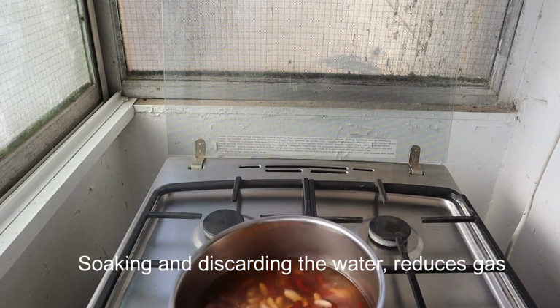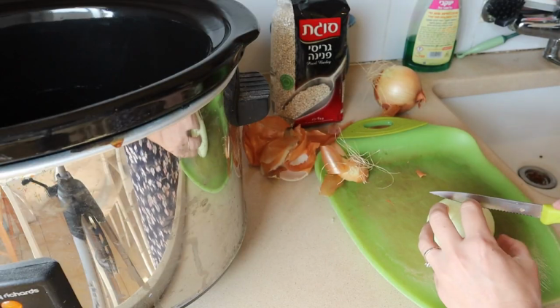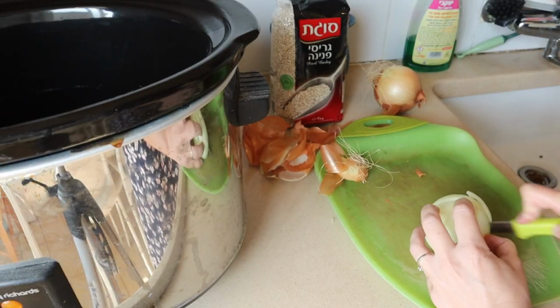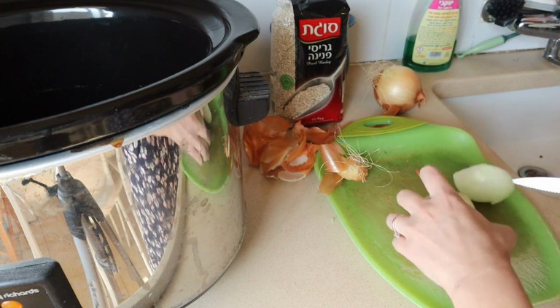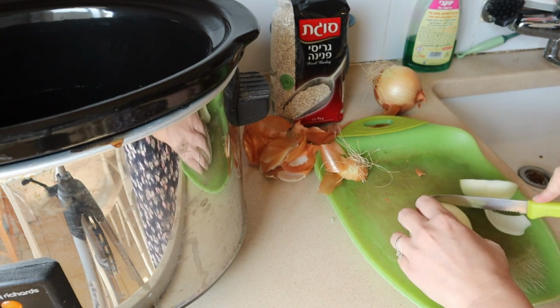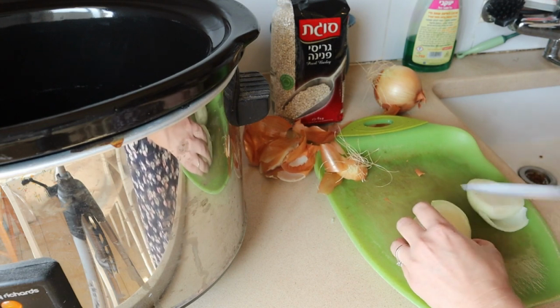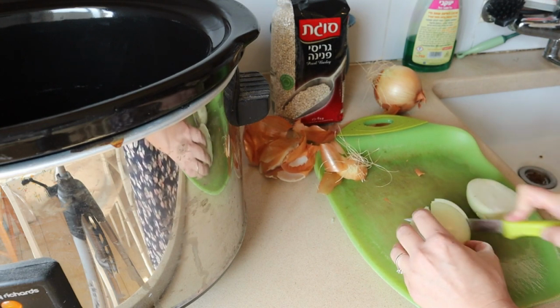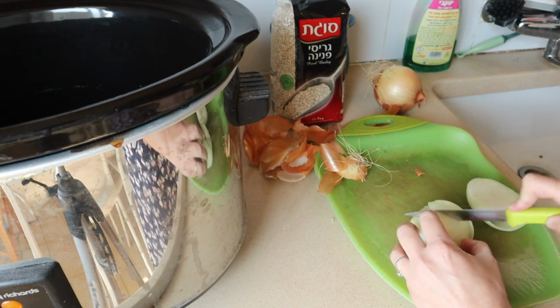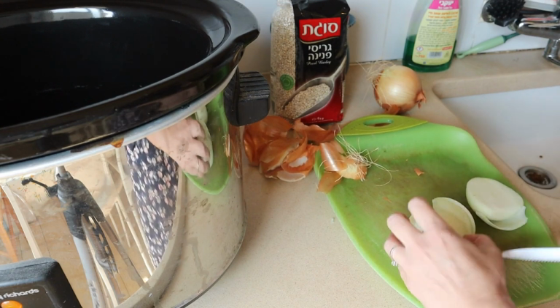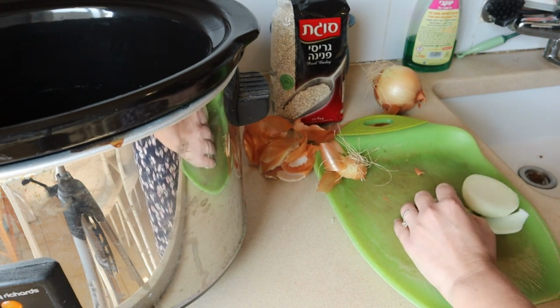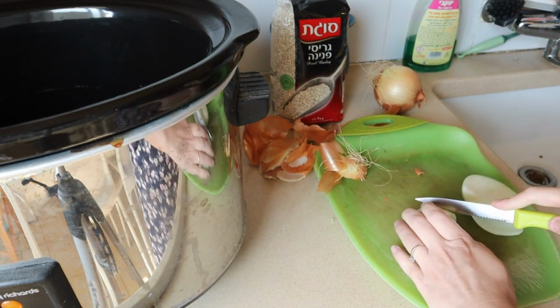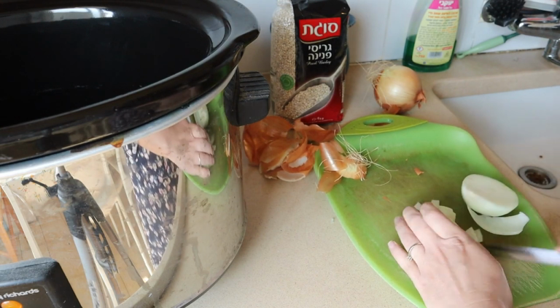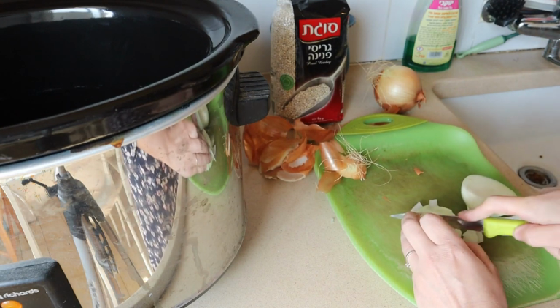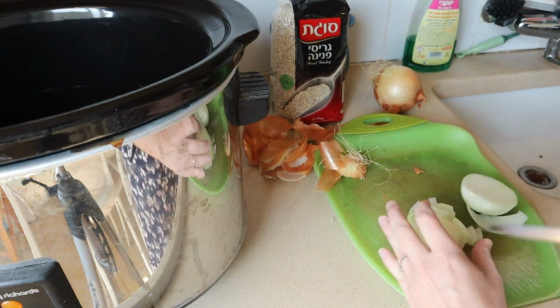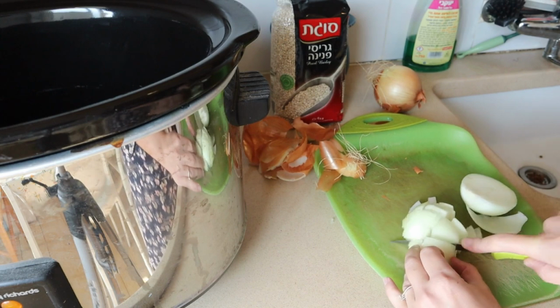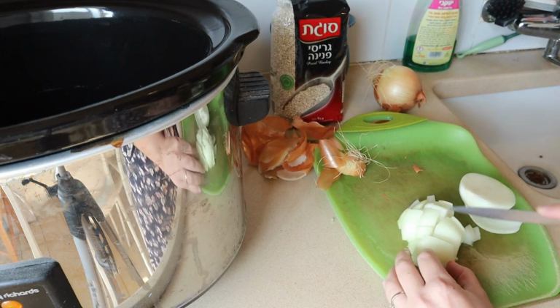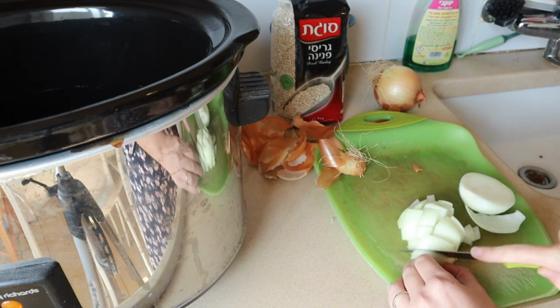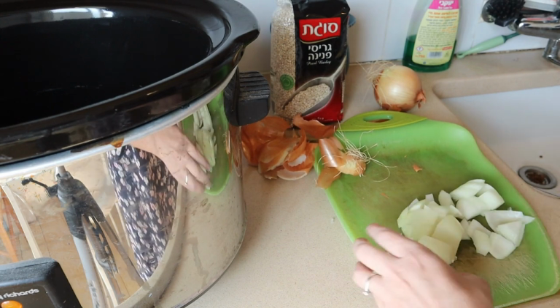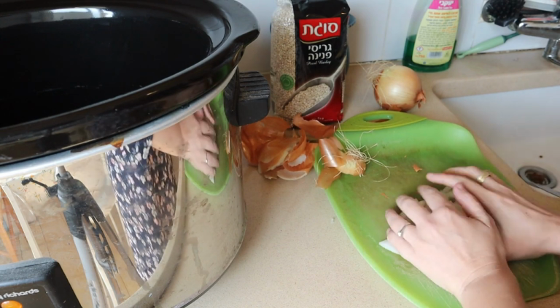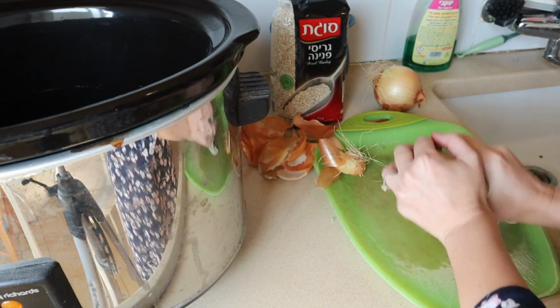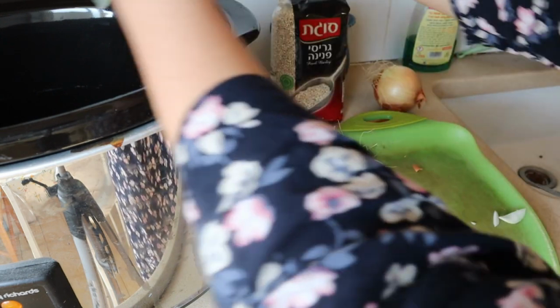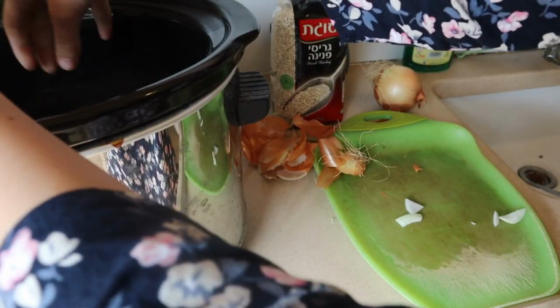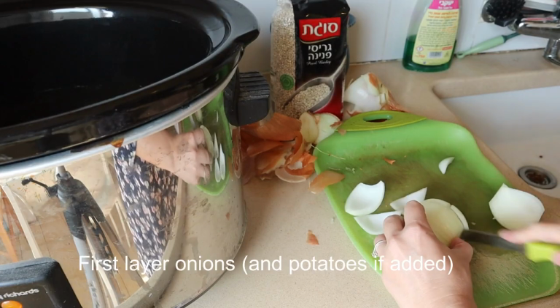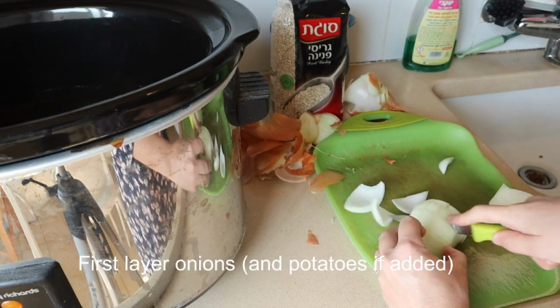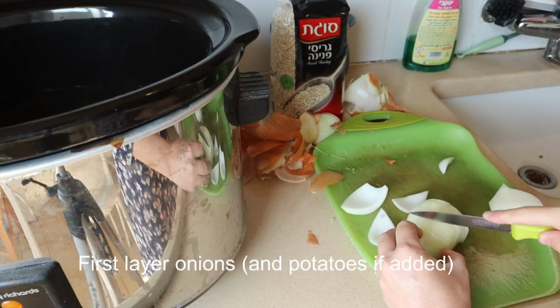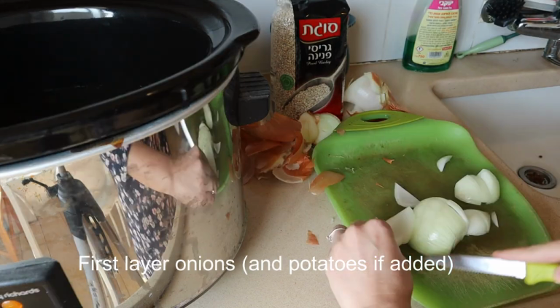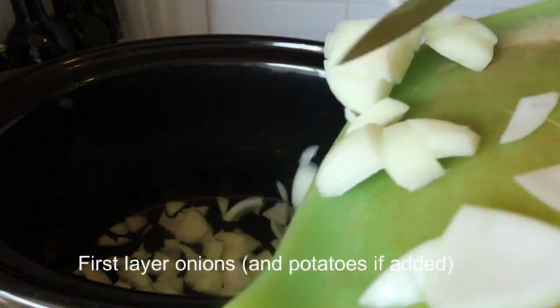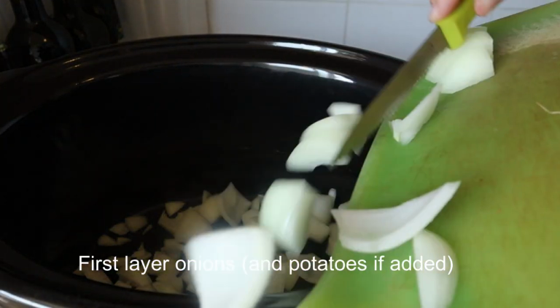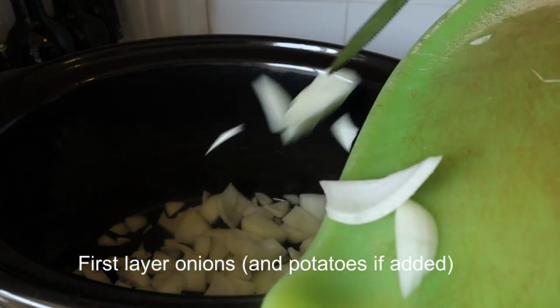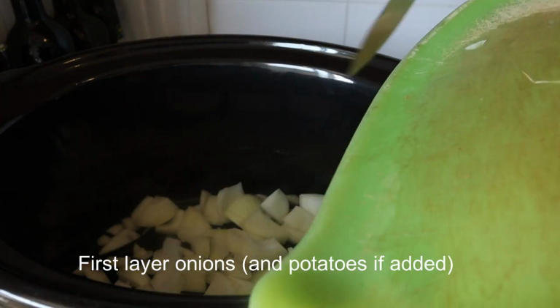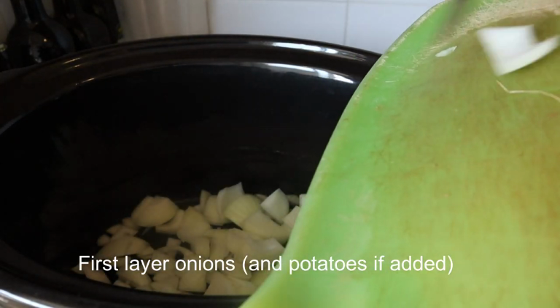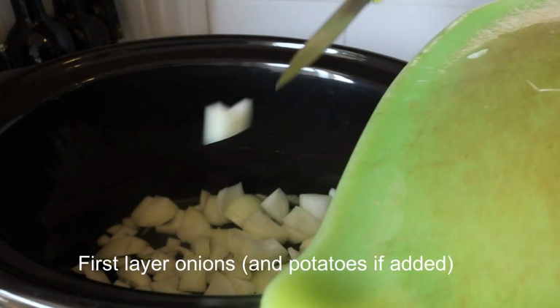We cut two onions into chunks — think of the chunks that you'd want to eat, not too big, not too little. Then we layer that in our crock pot. If you make it with potatoes — we just don't like potatoes — then you add potatoes also with the onions. That's the first layer.